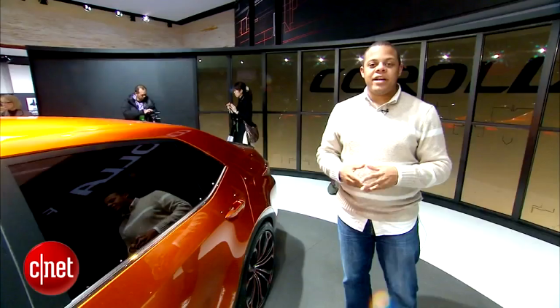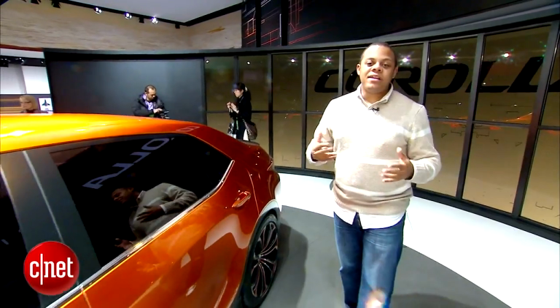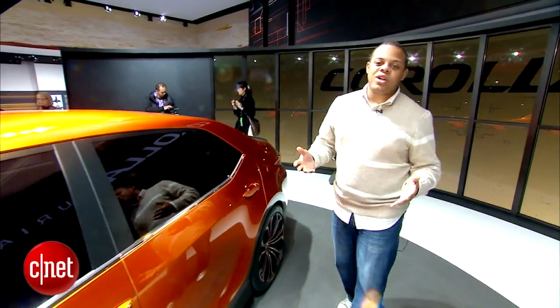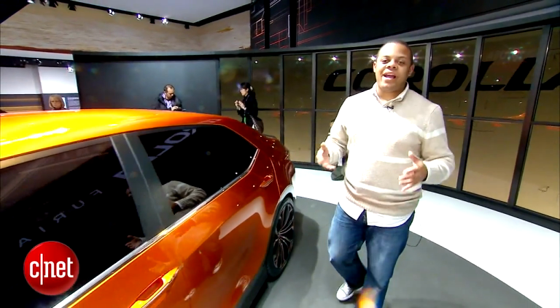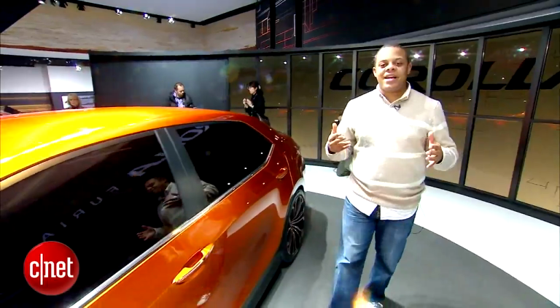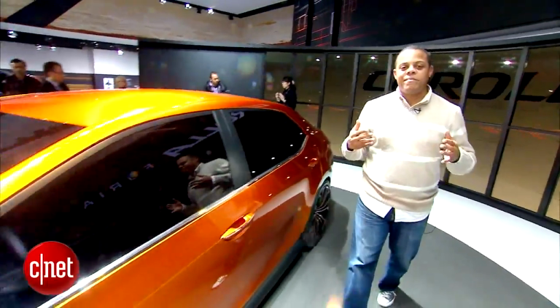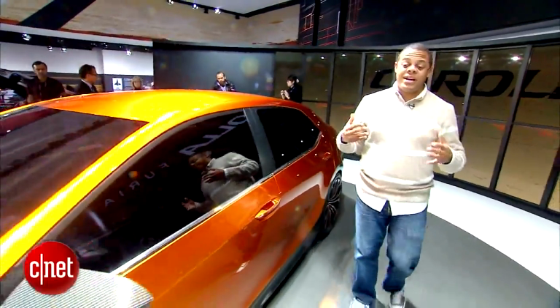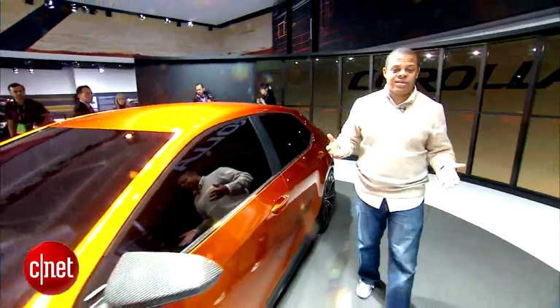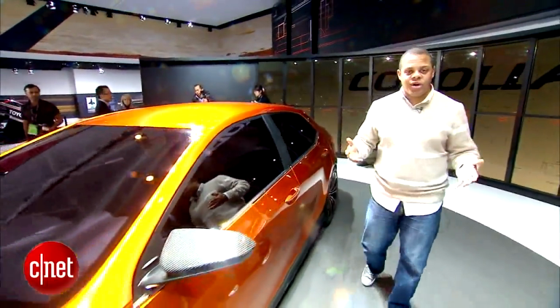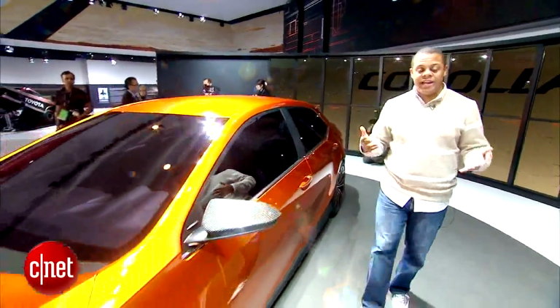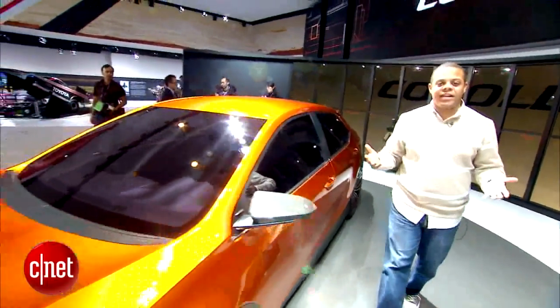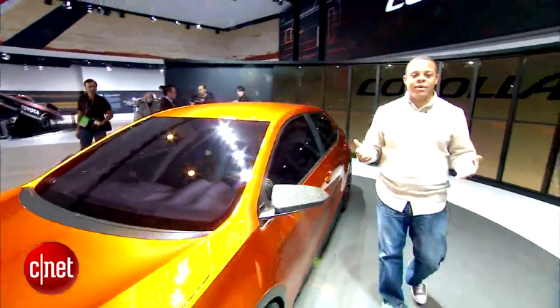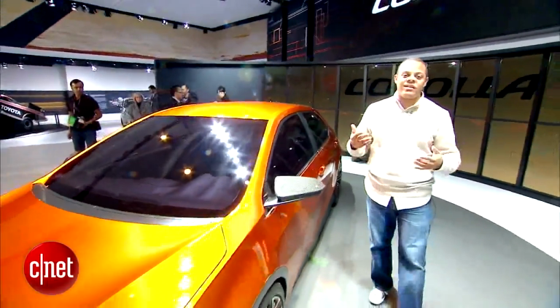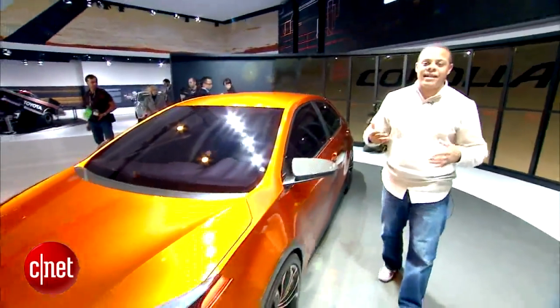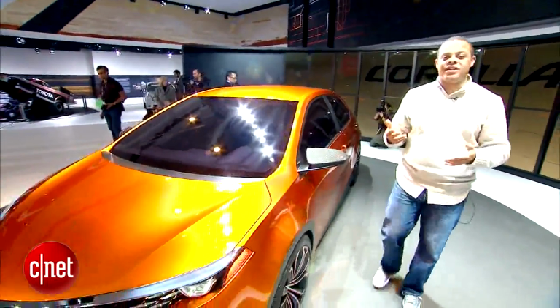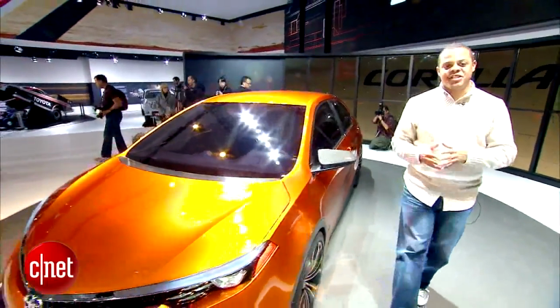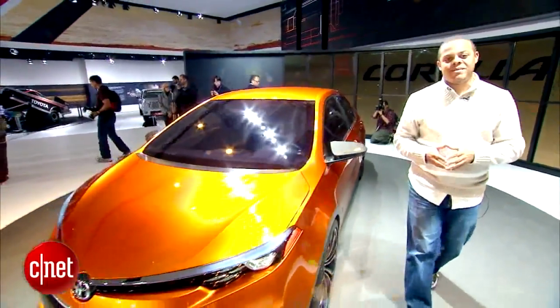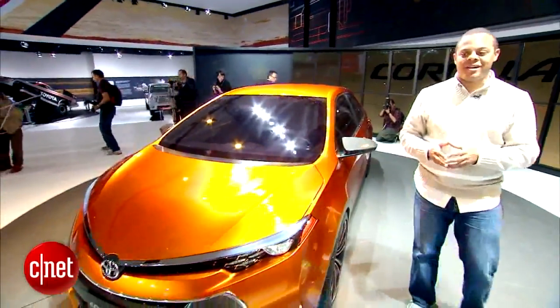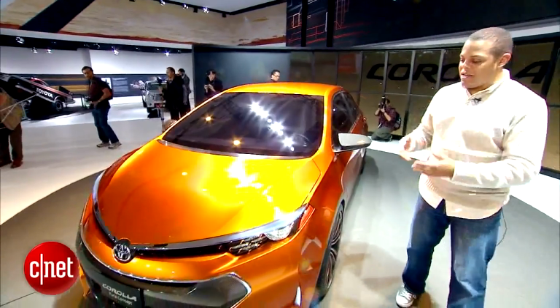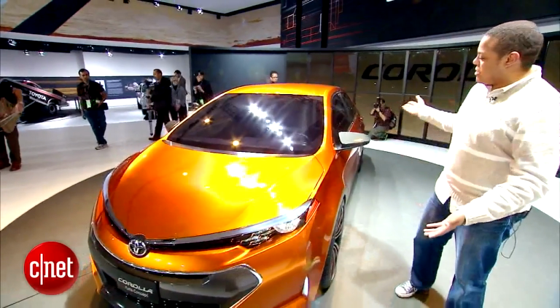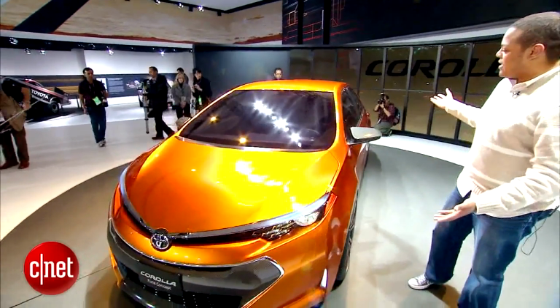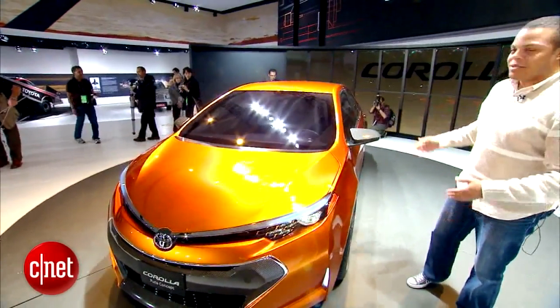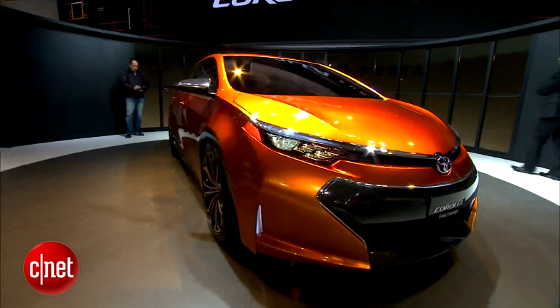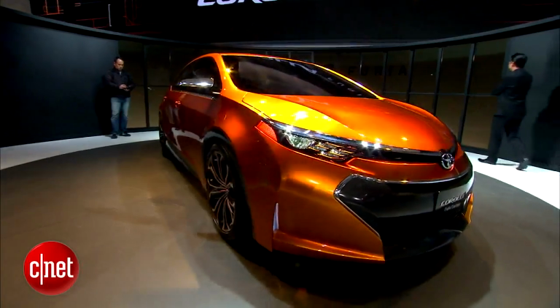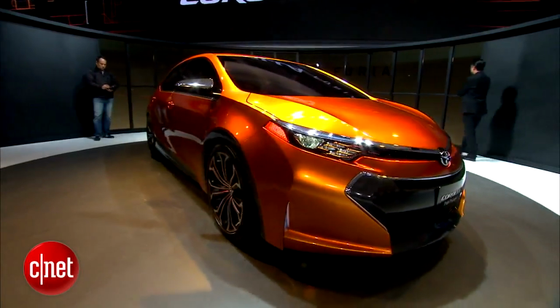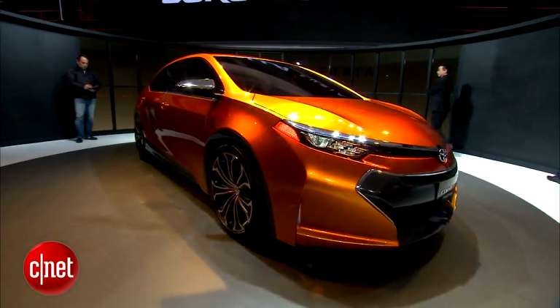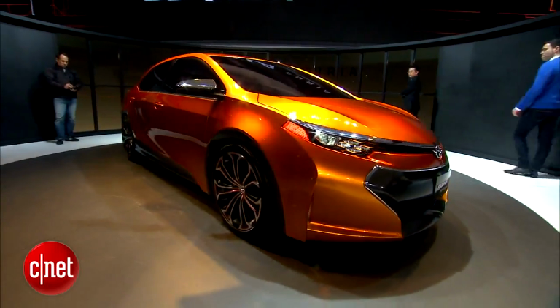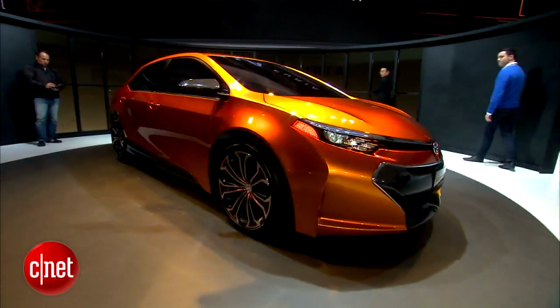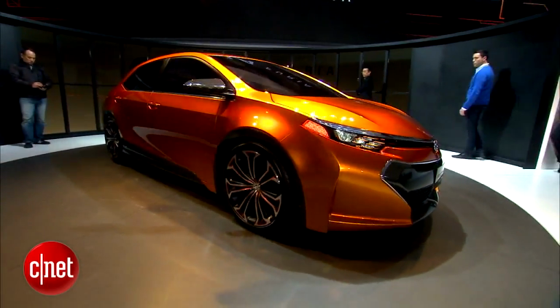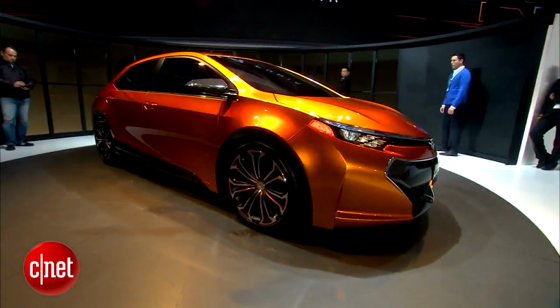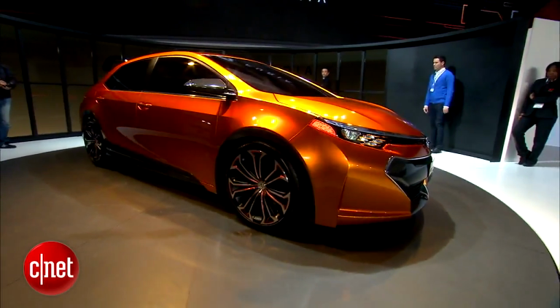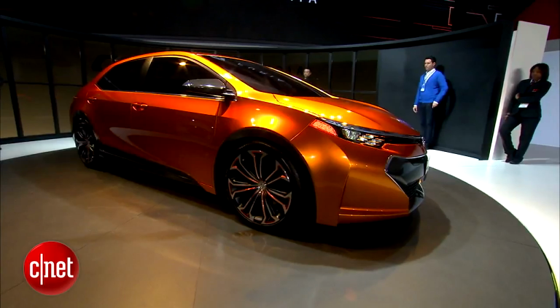Now the next Toyota Corolla hasn't actually been announced or anything like that, but we can expect that when it does eventually hit the market, it'll look something like this. I'm Antoine Goodwin with CNET.com on the floor at the 2013 Detroit Auto Show.